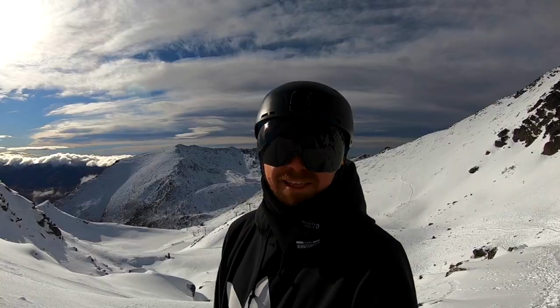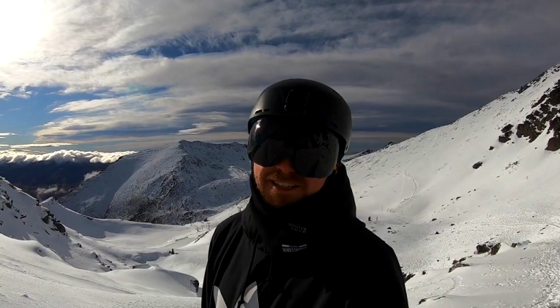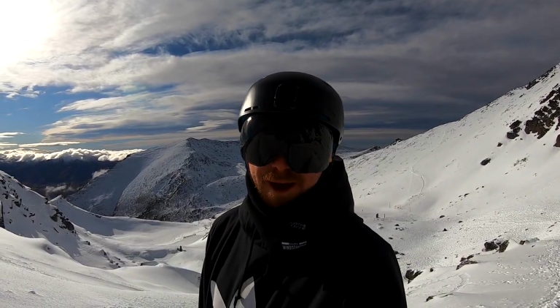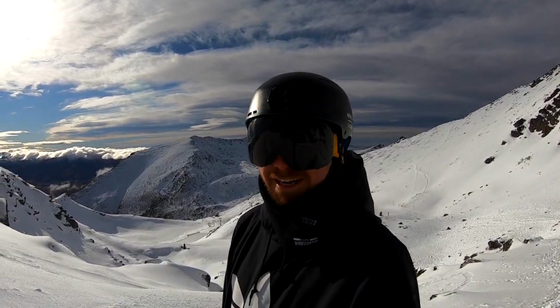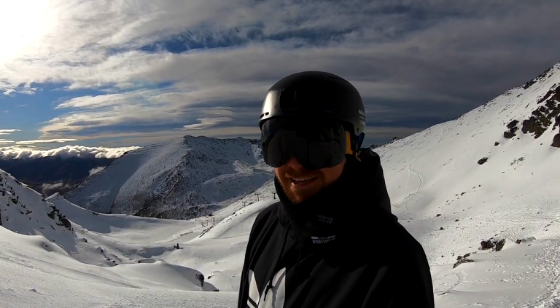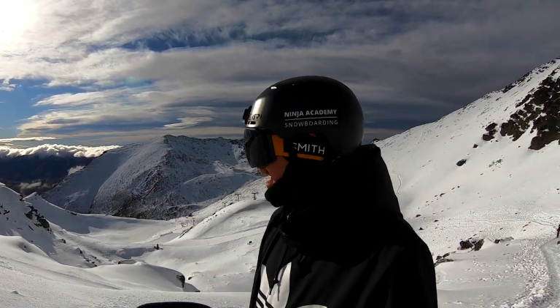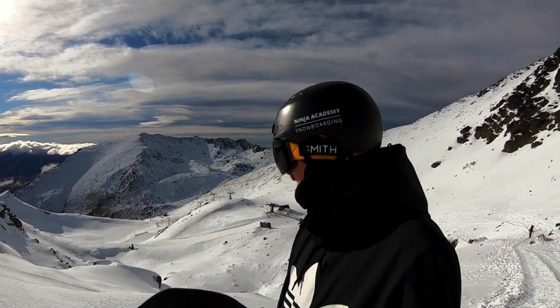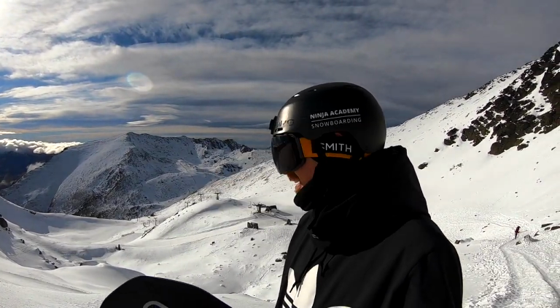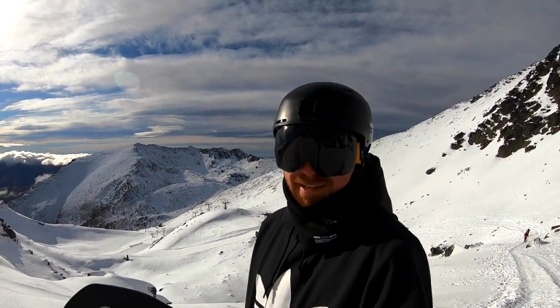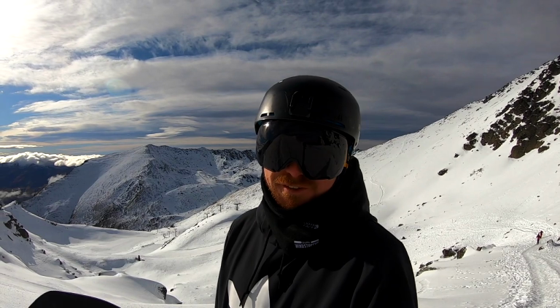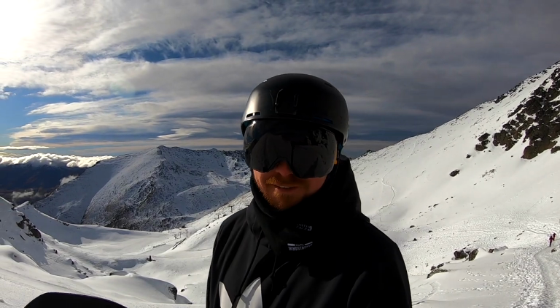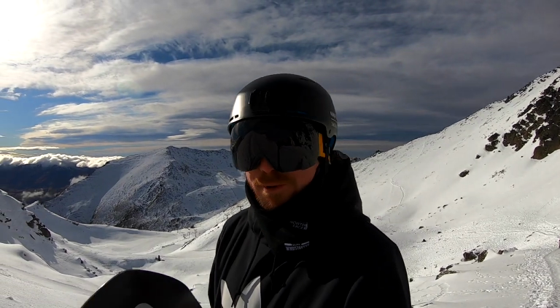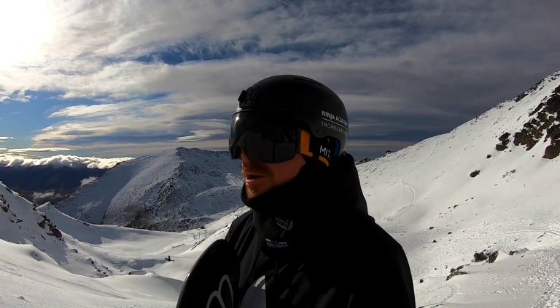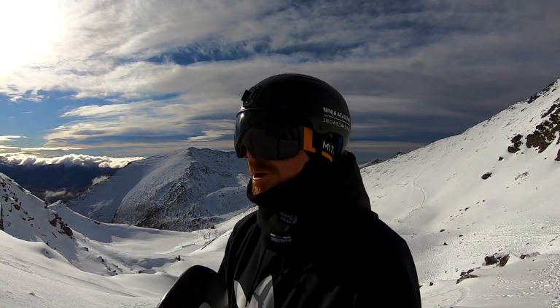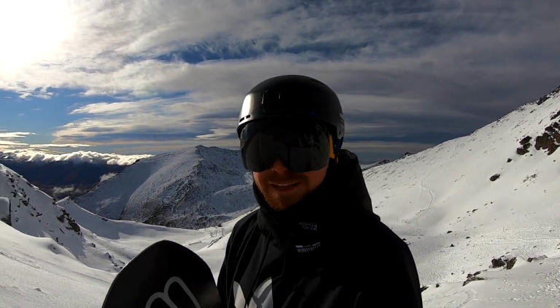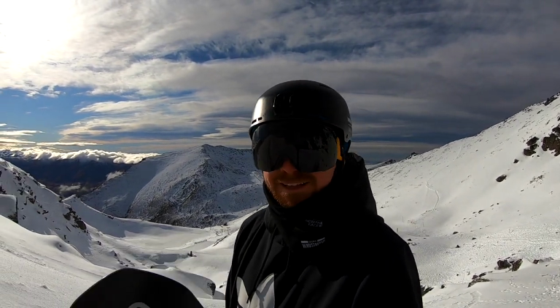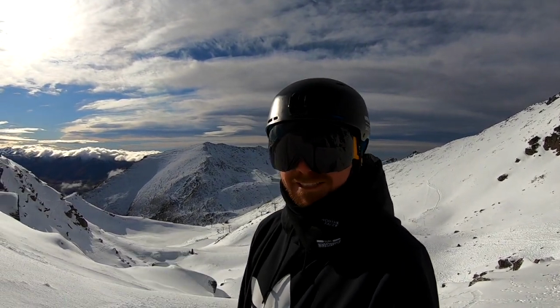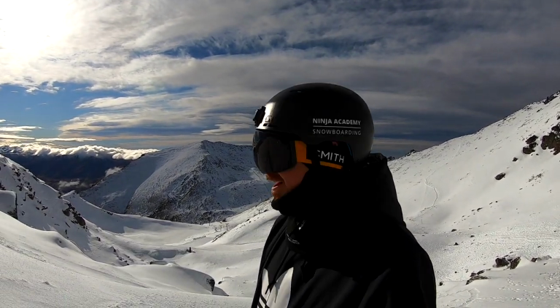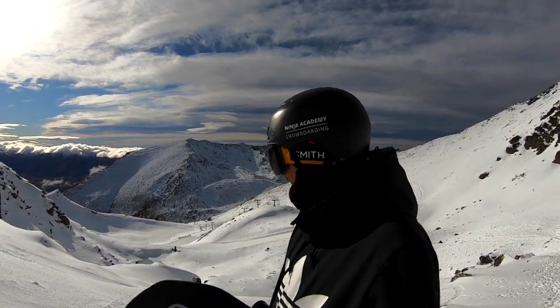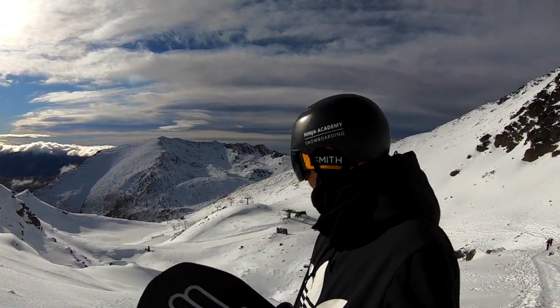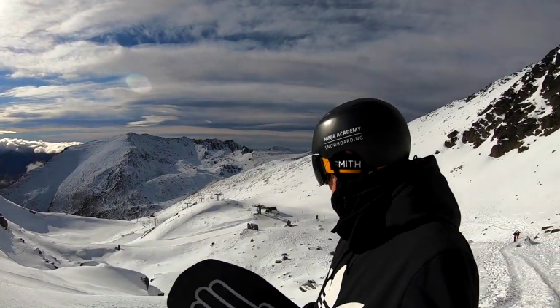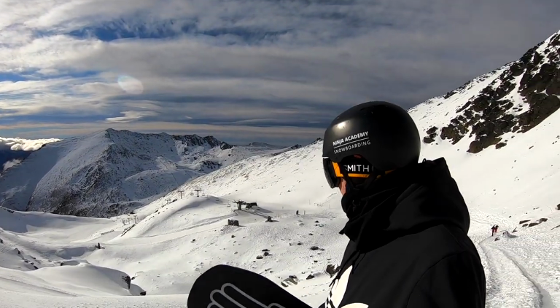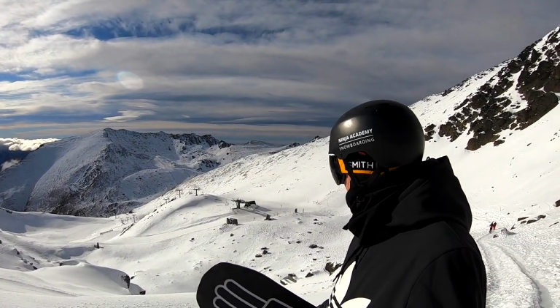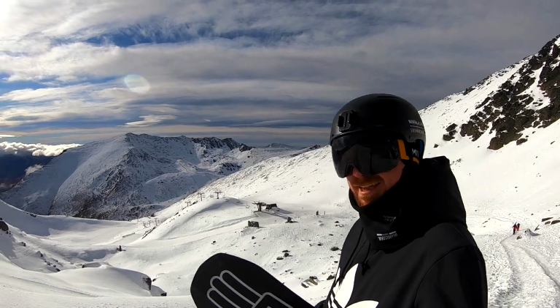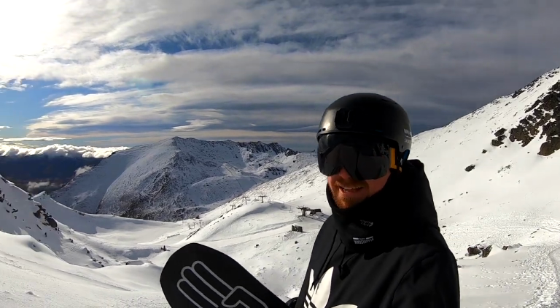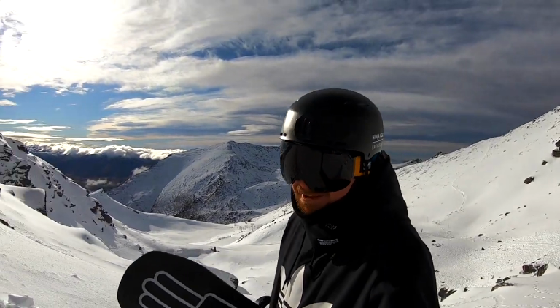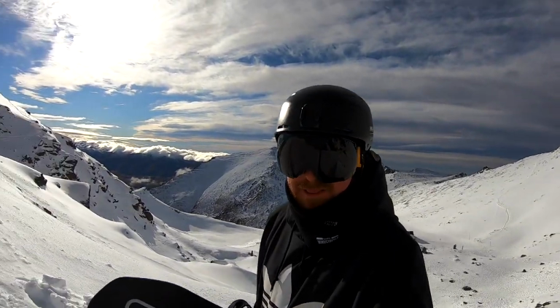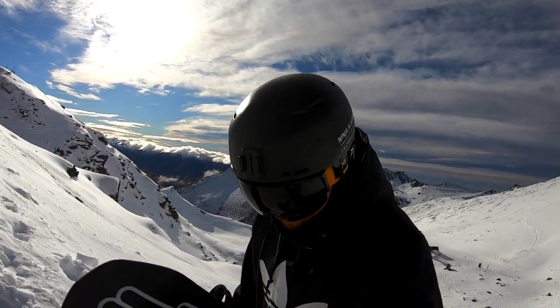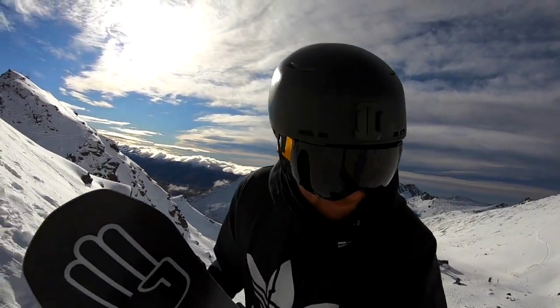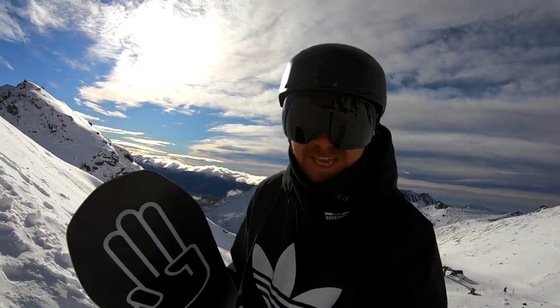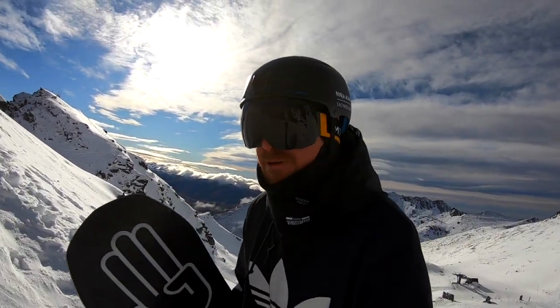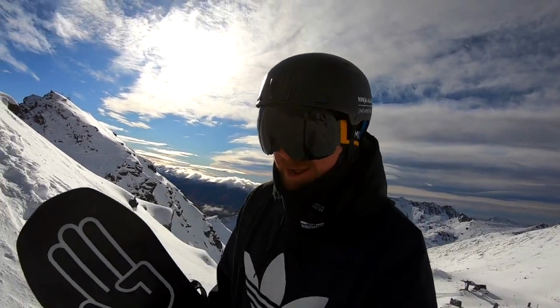The nice thing about a hike like this is if you do have that moment where you're catching your breath — there's worse places to catch your breath, right?